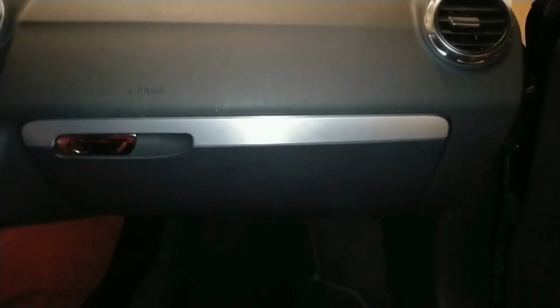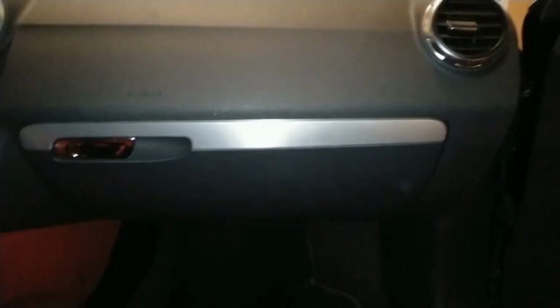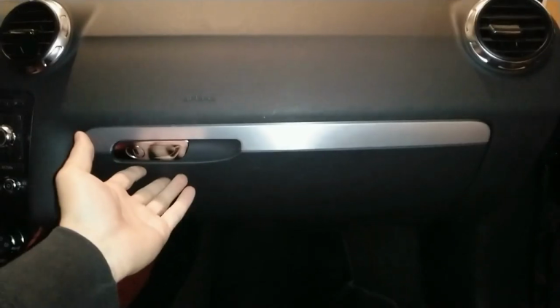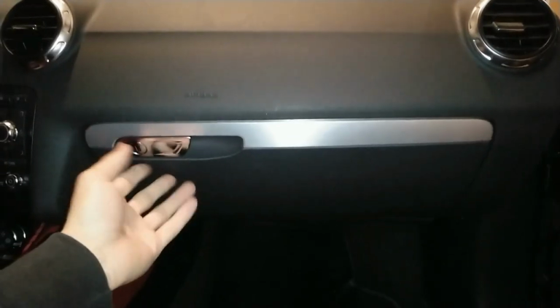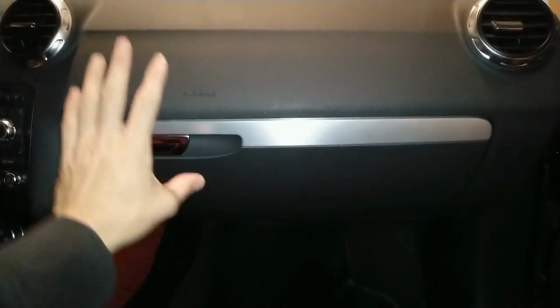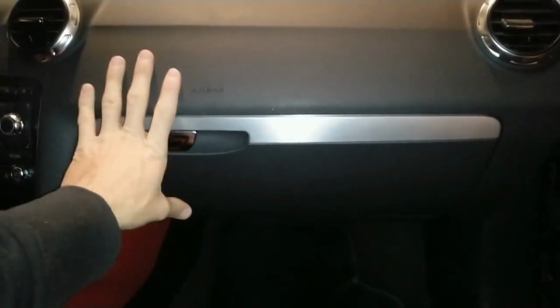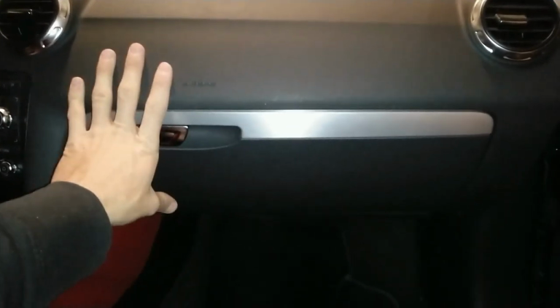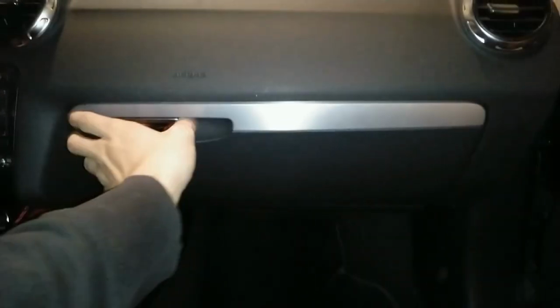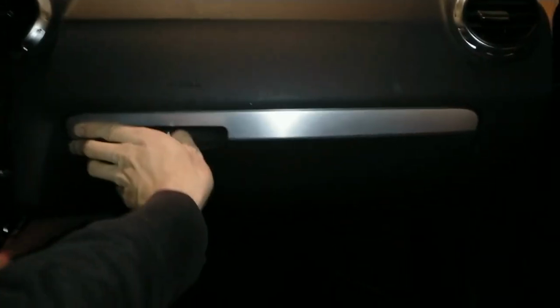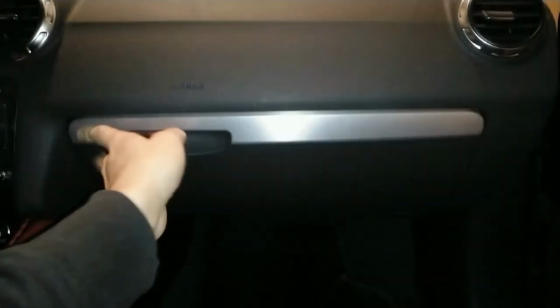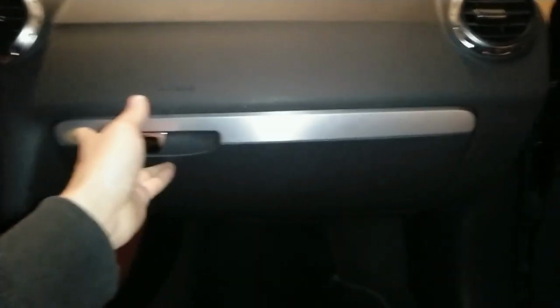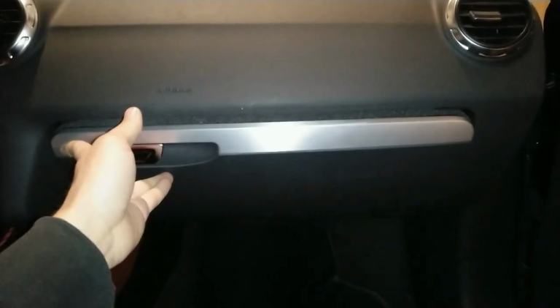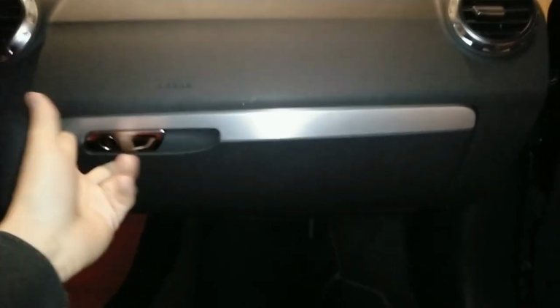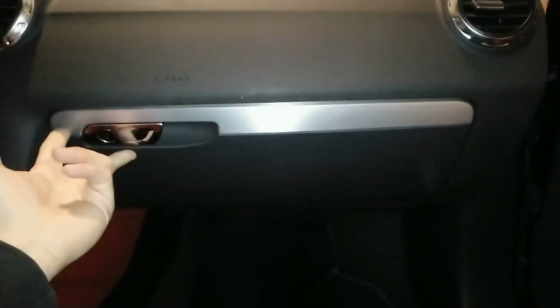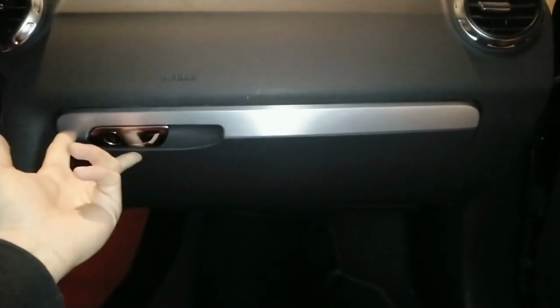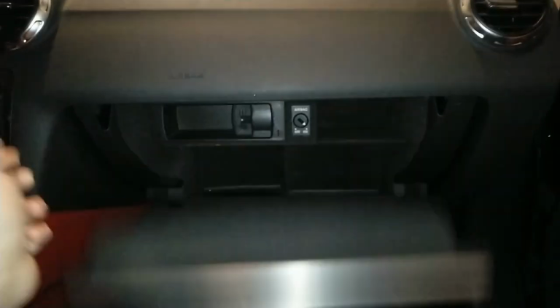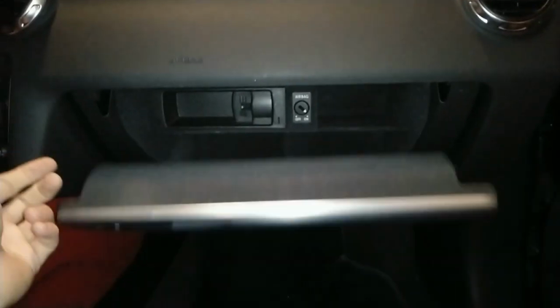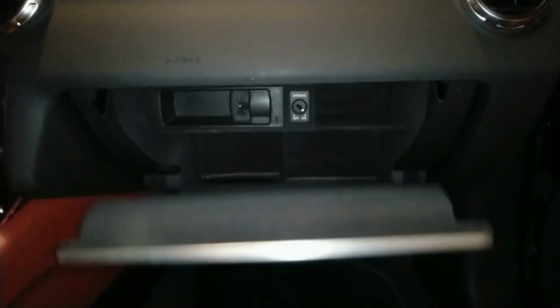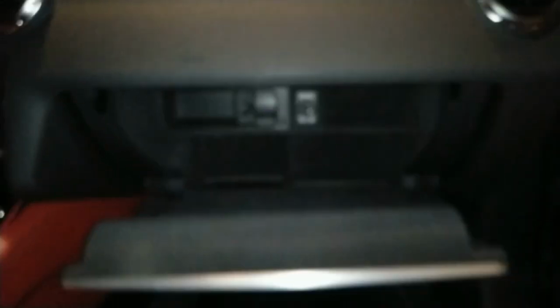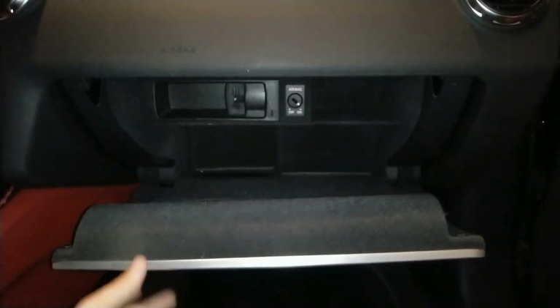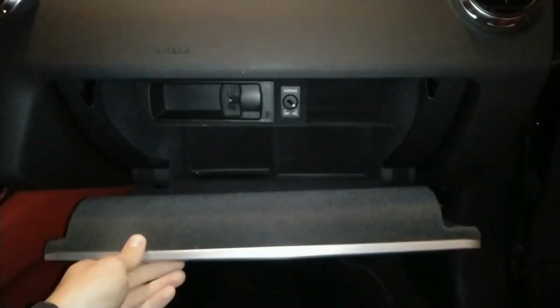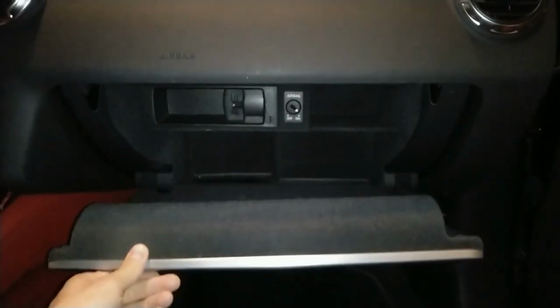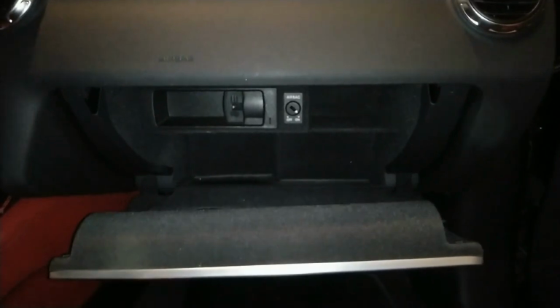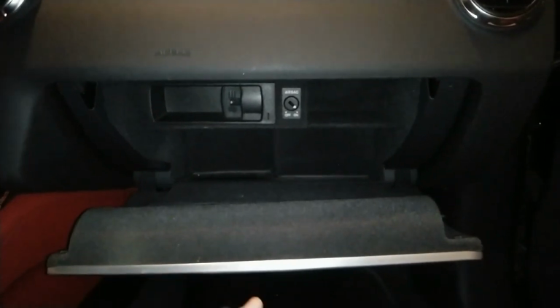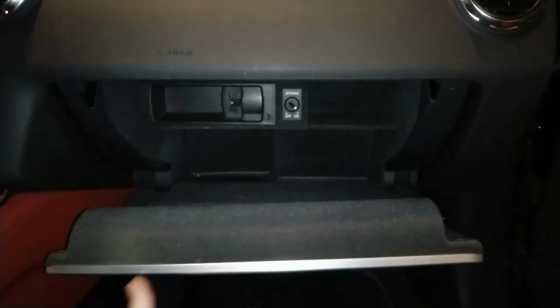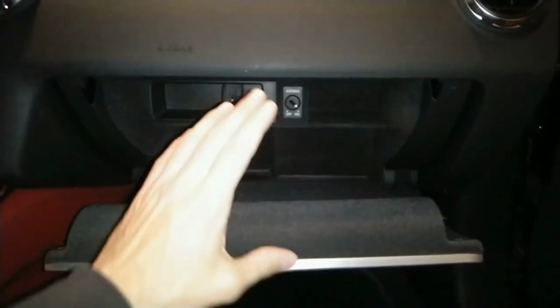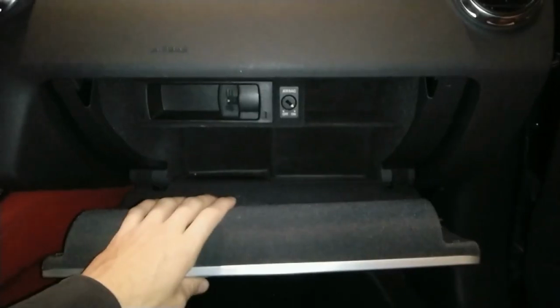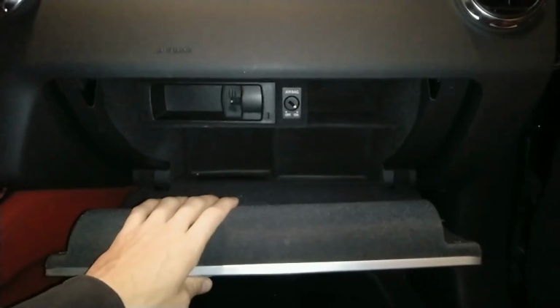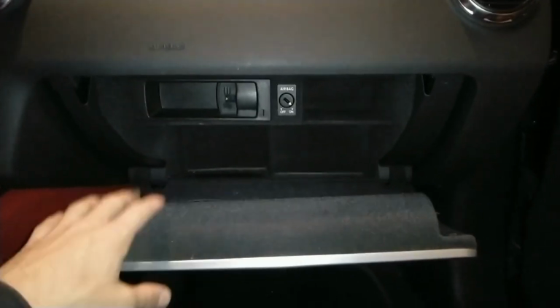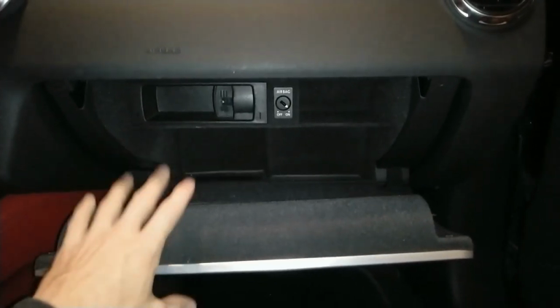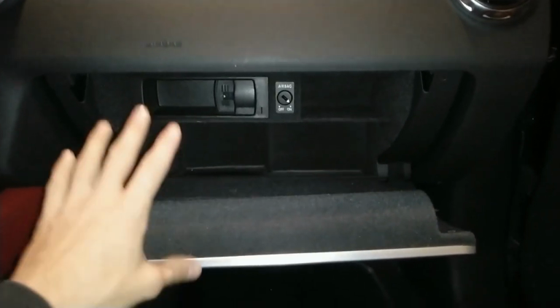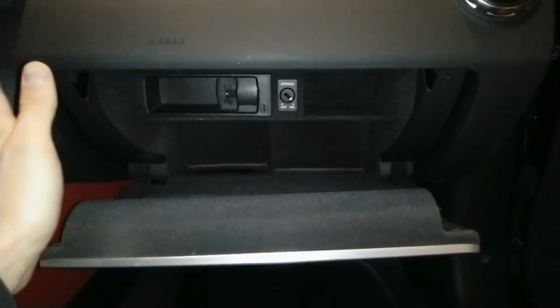Hey guys, many times in the Audi TT this glove box breaks in the sense that it just drops. I will try to fix it somehow, but first obviously we need to remove it, so here is how to remove it.